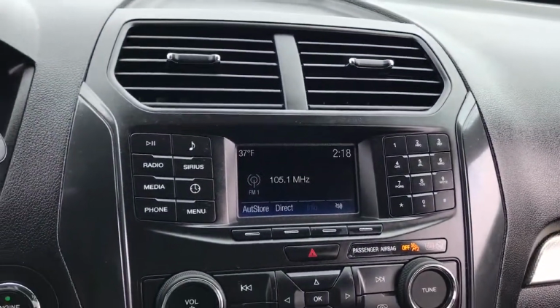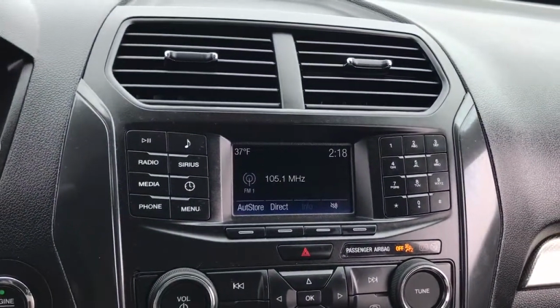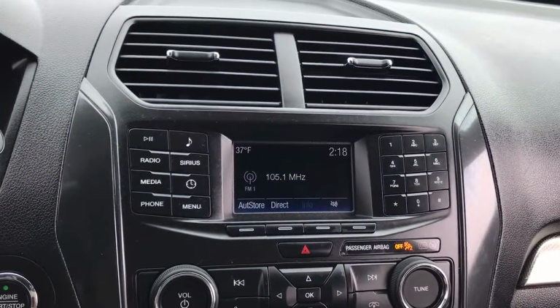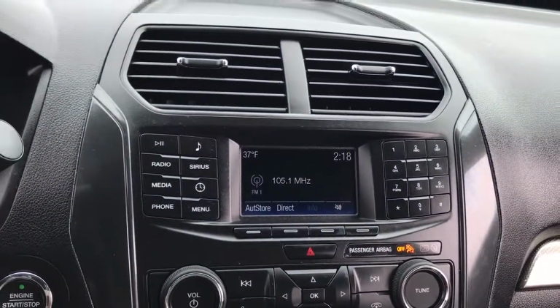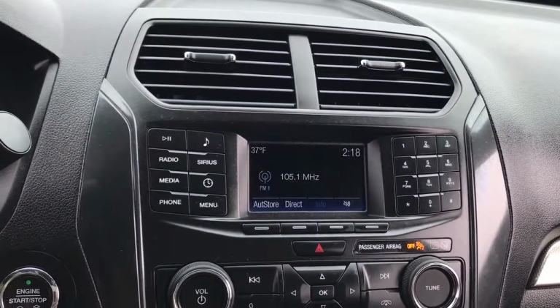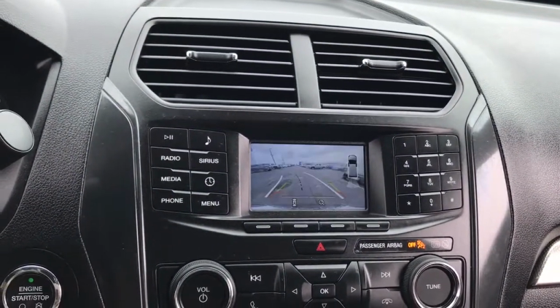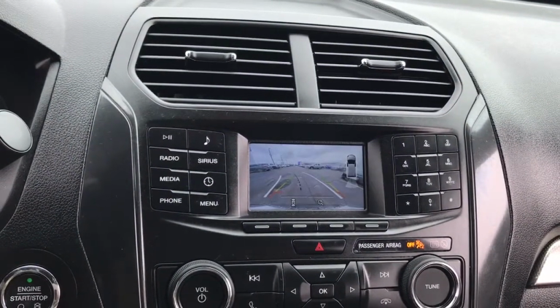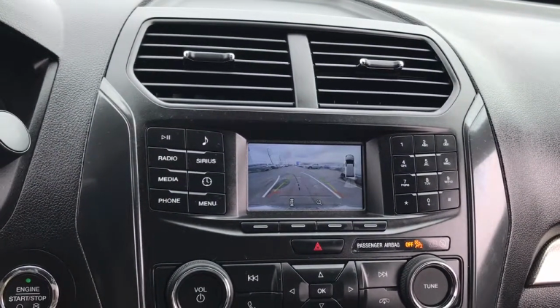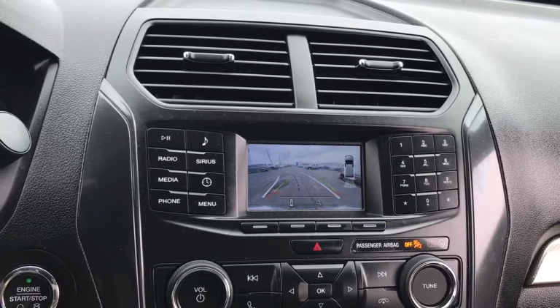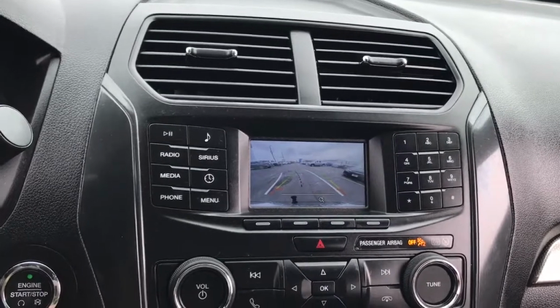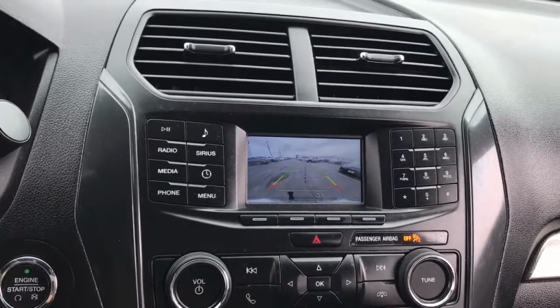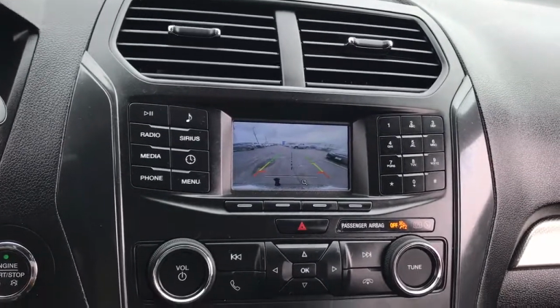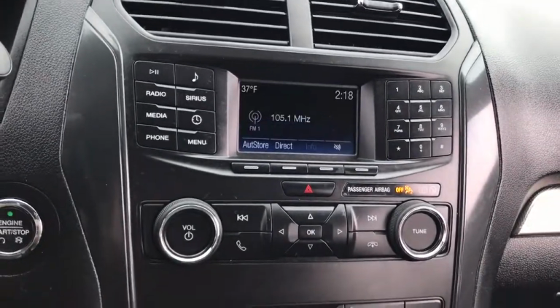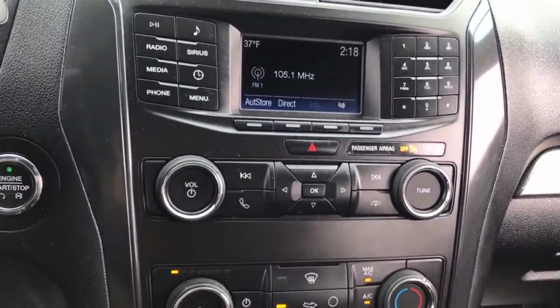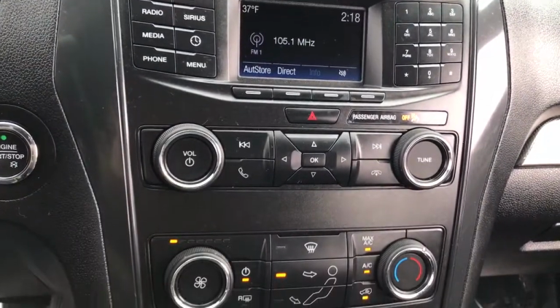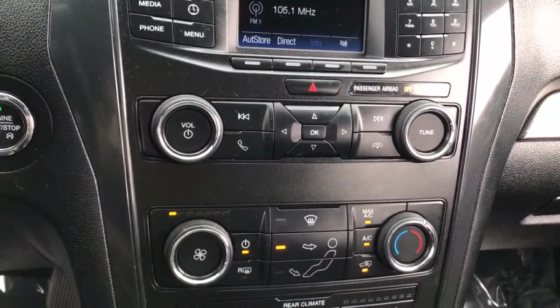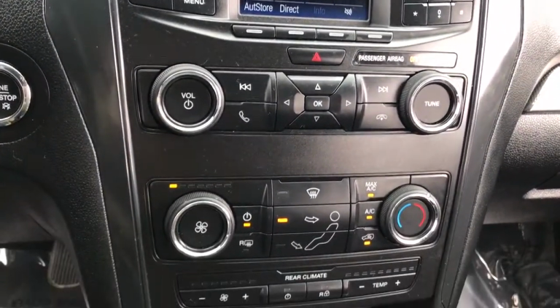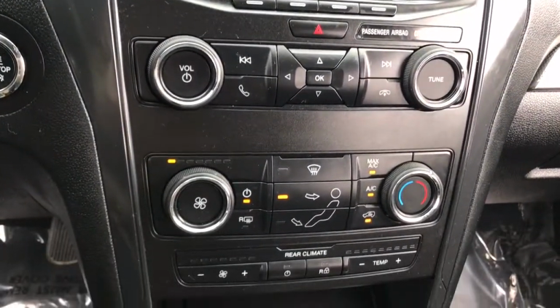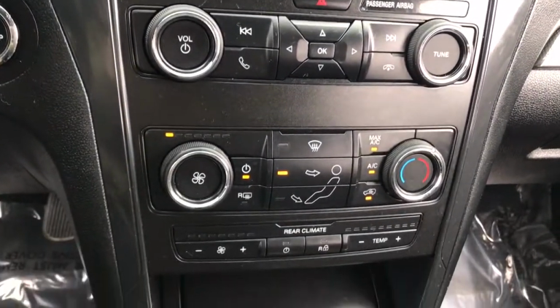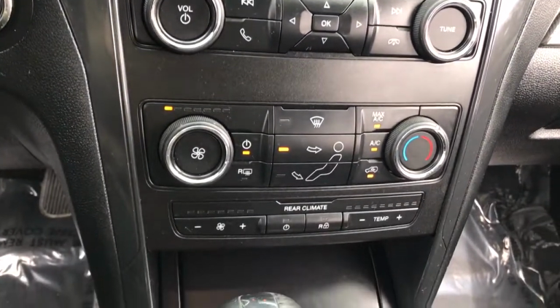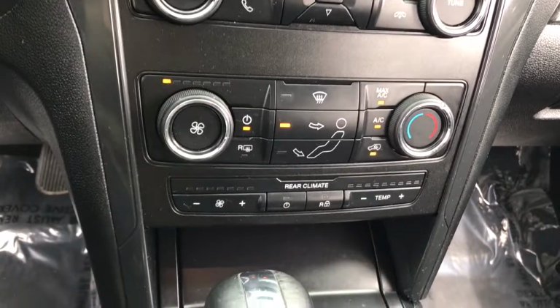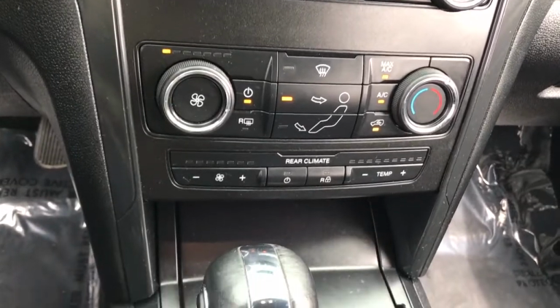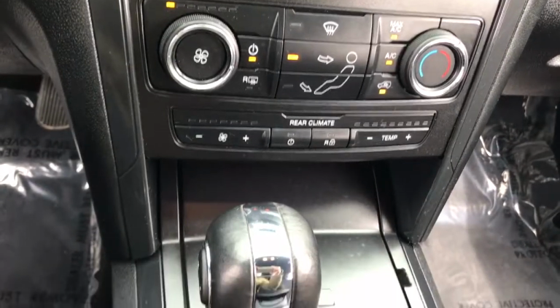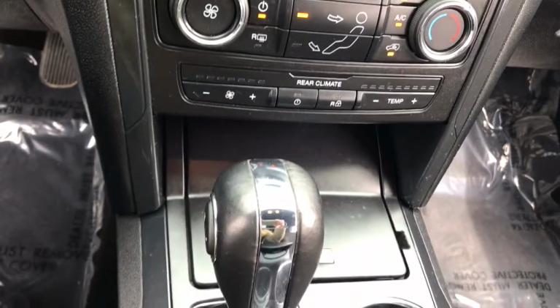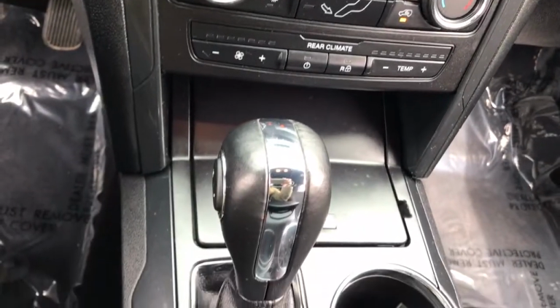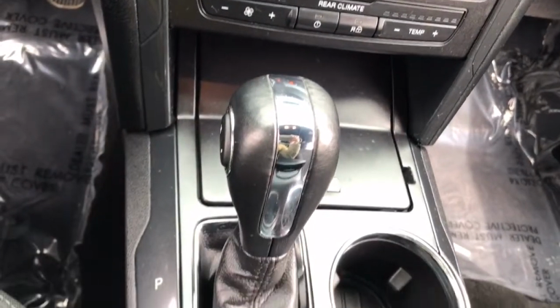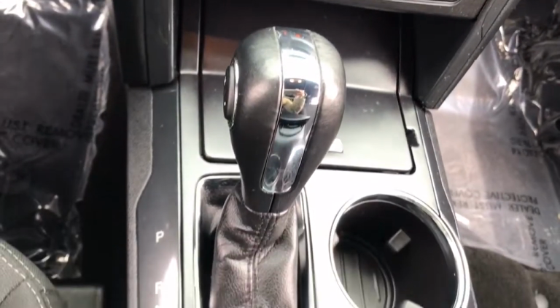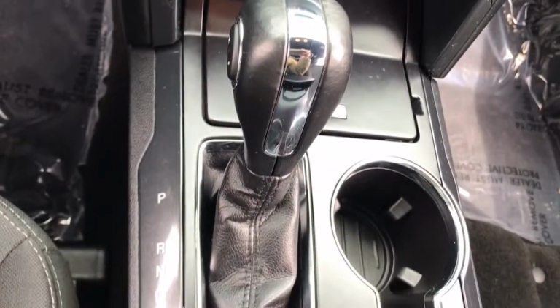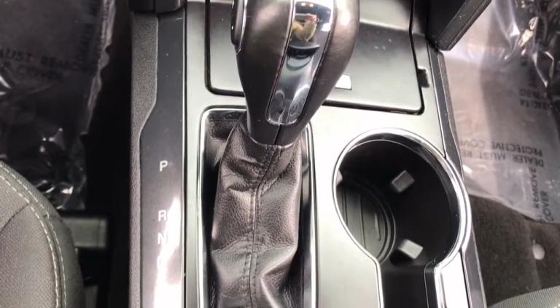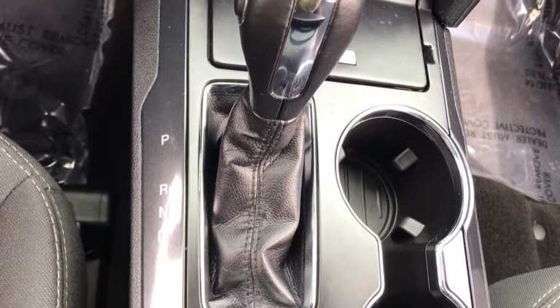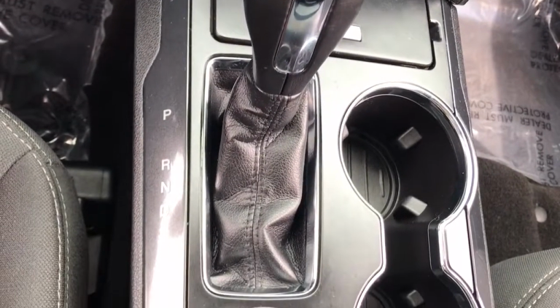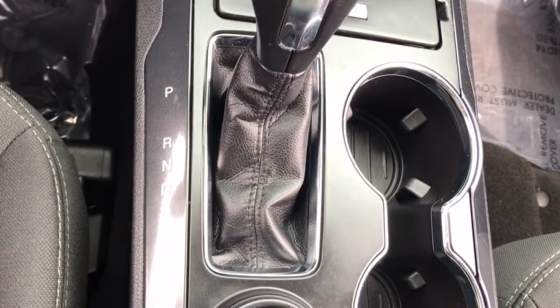Keyless entry, backup camera, satellite radio, heated mirrors, keyless start, power passenger seat, third row seat, aluminum wheels, steering wheel audio controls, power driver seat.